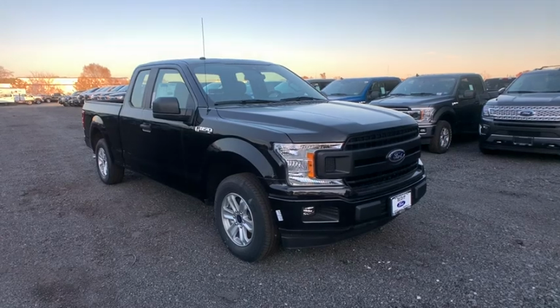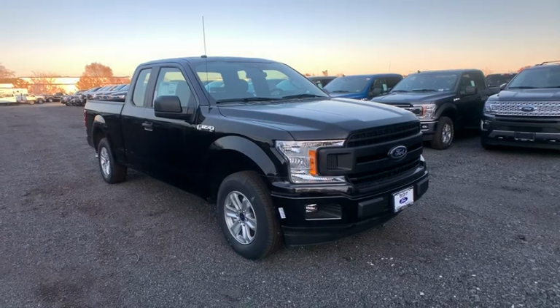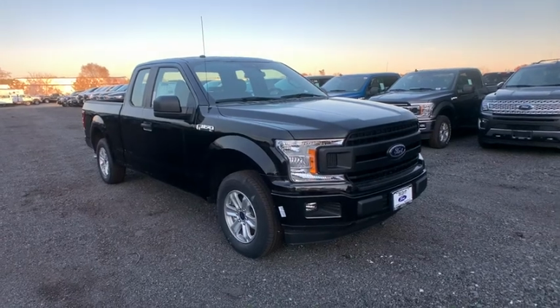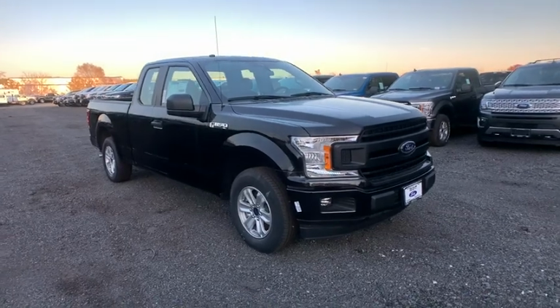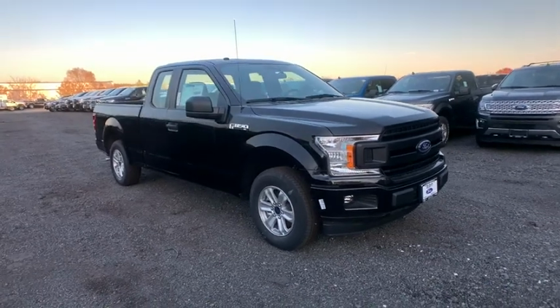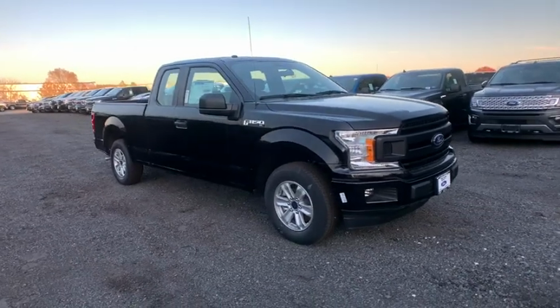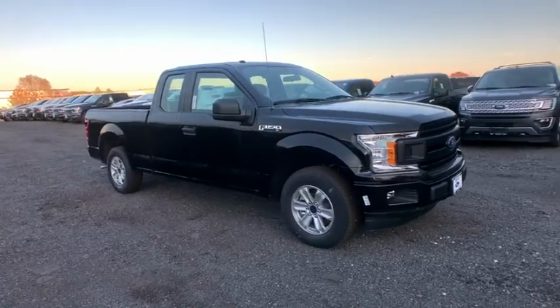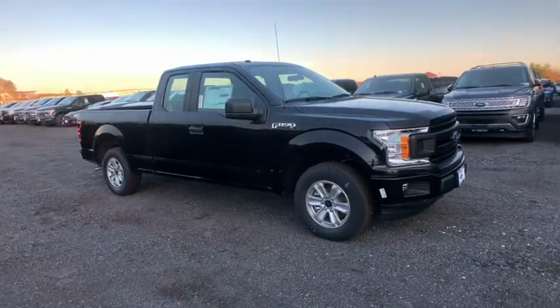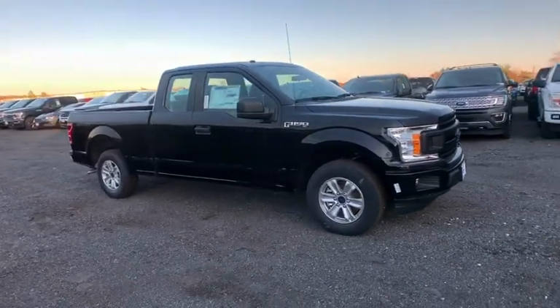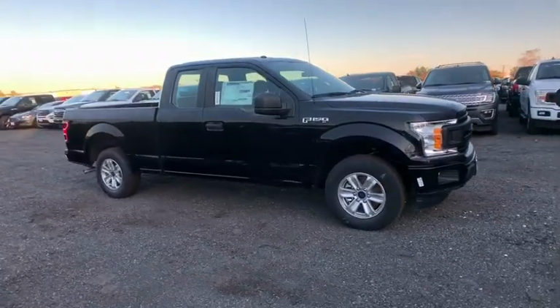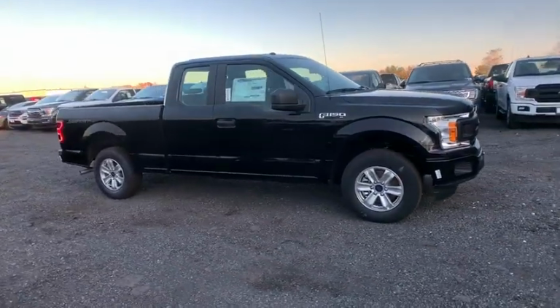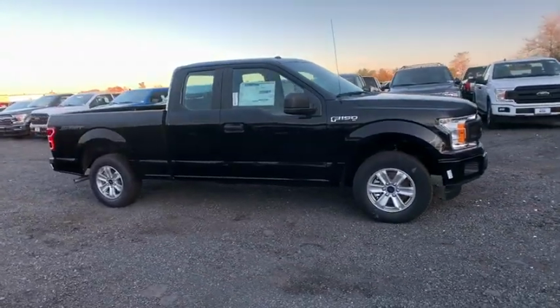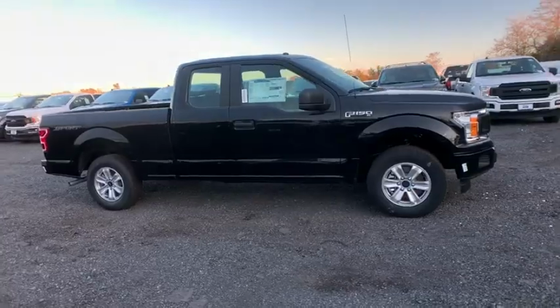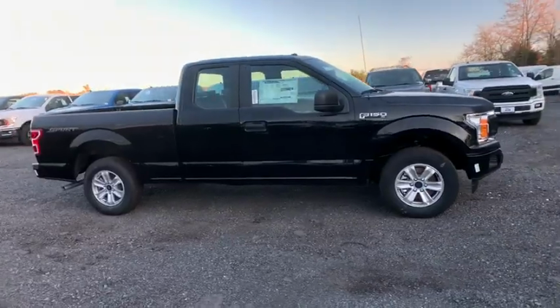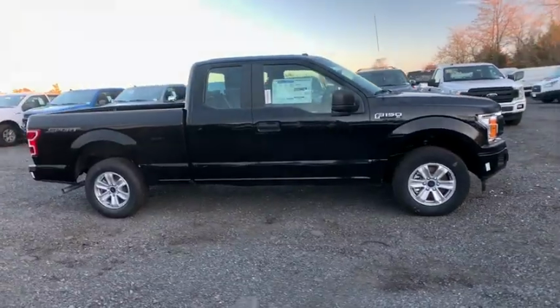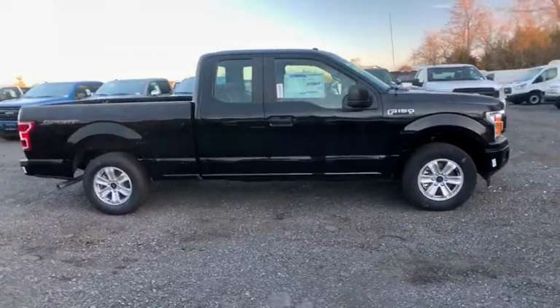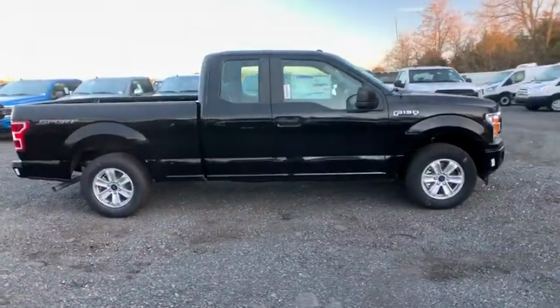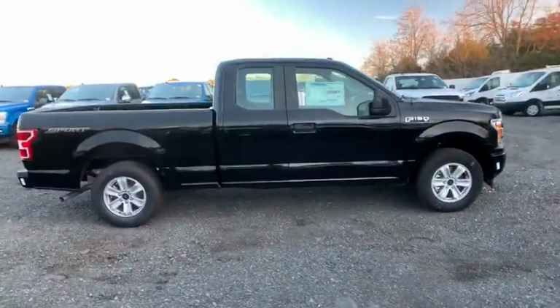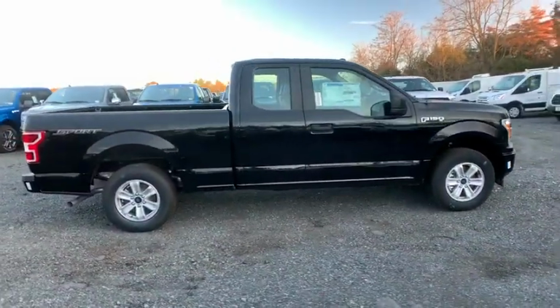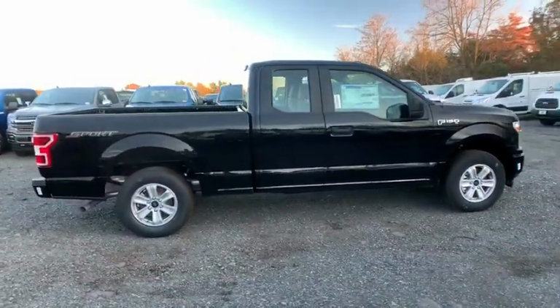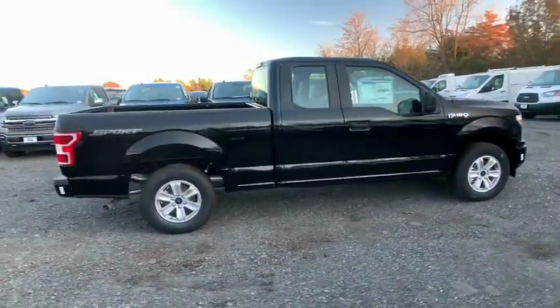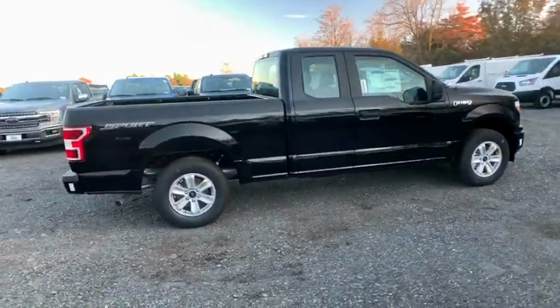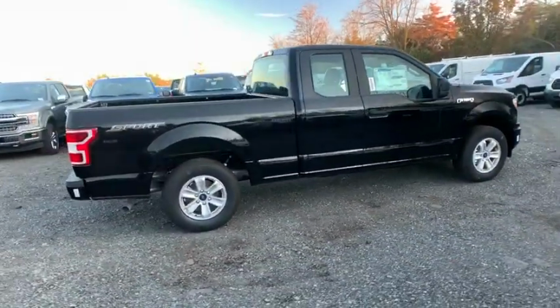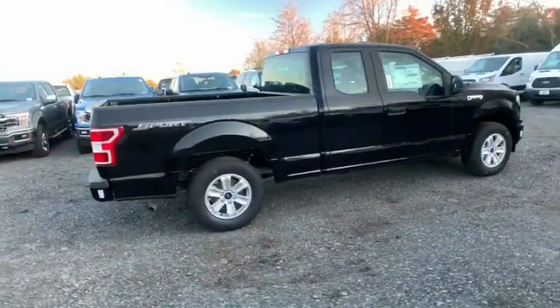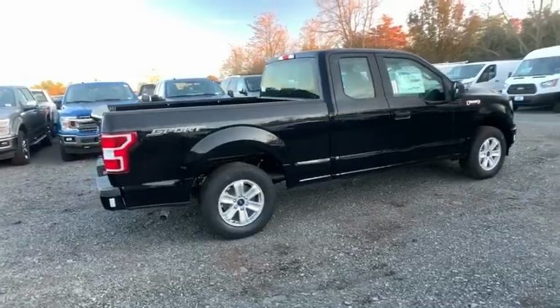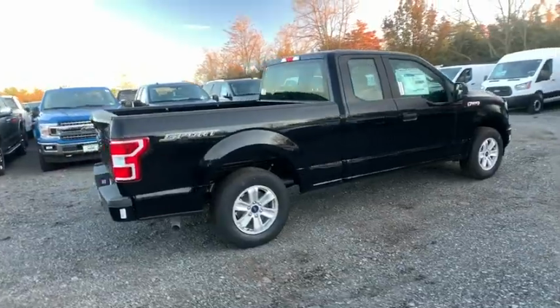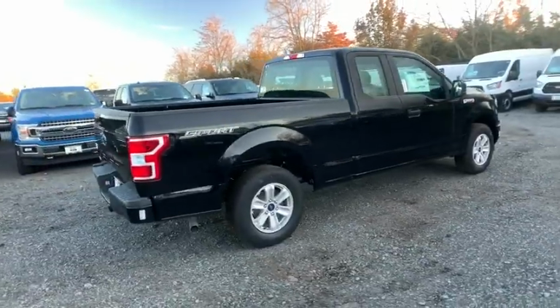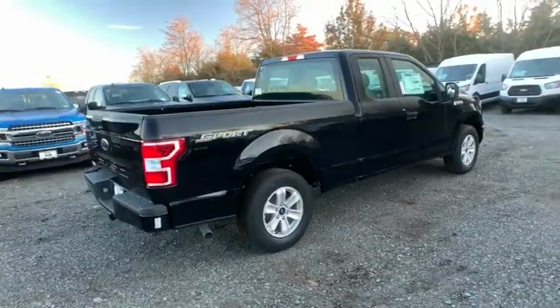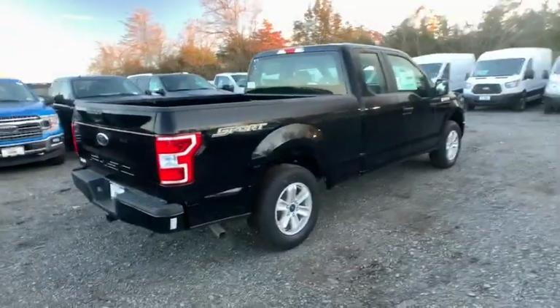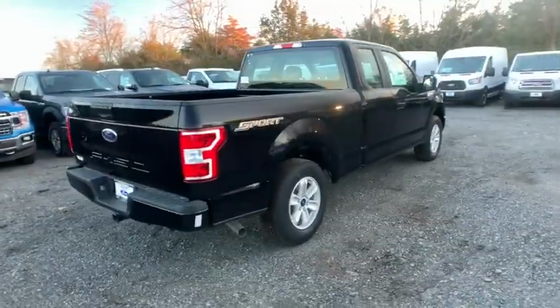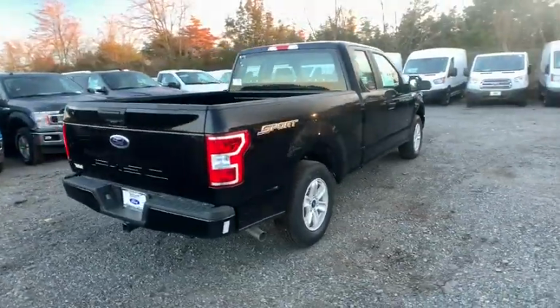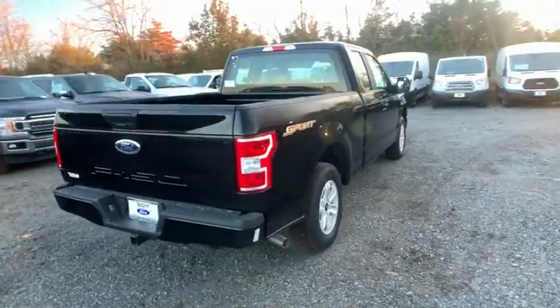Come test drive the 2019 Ford F-150. A Ford F-150 knows how to handle any situation. It's built to follow orders. No whining. Here are some of this vehicle's great options.